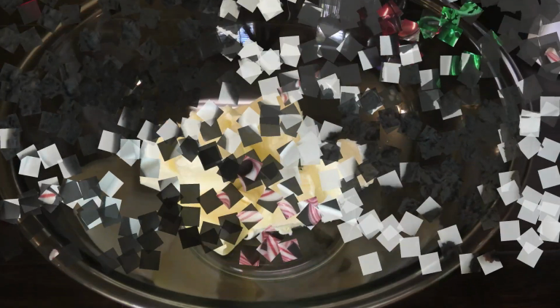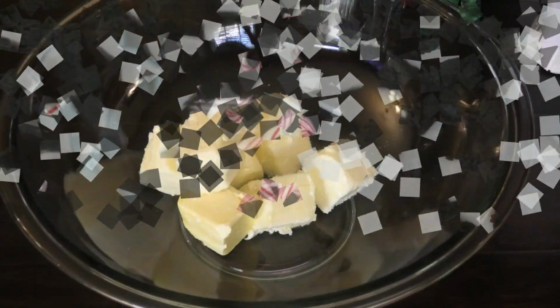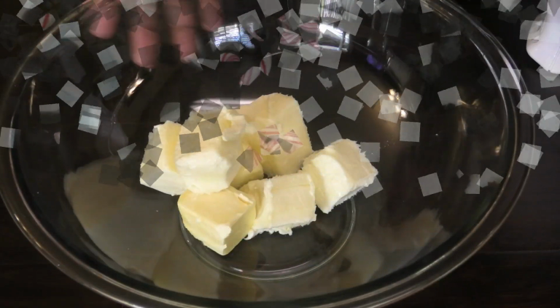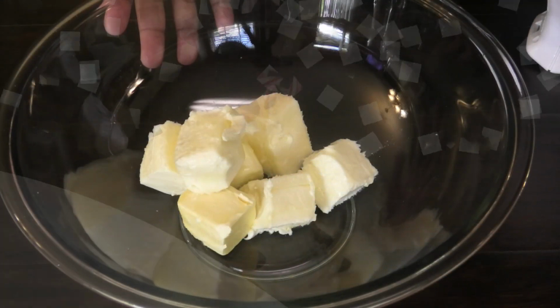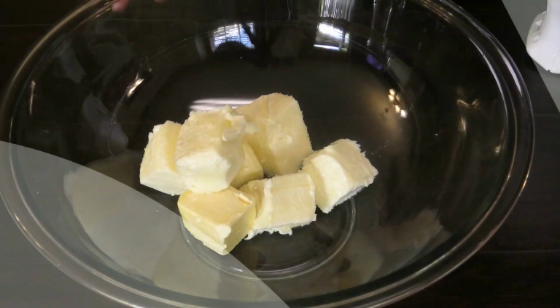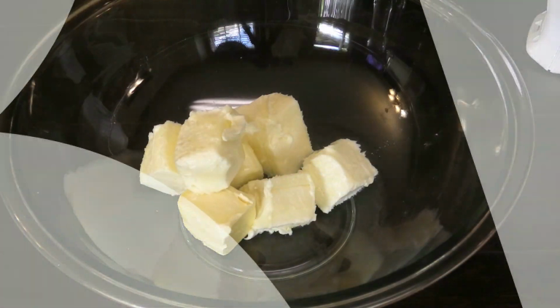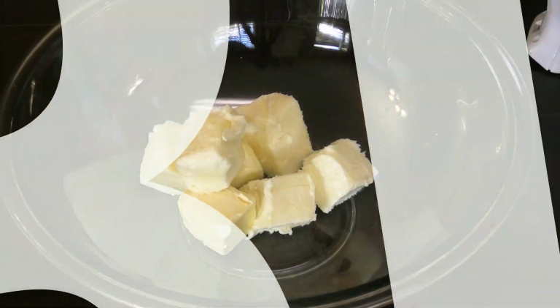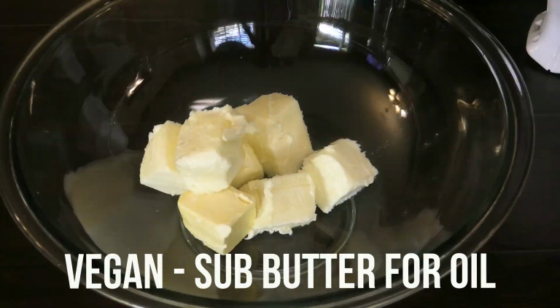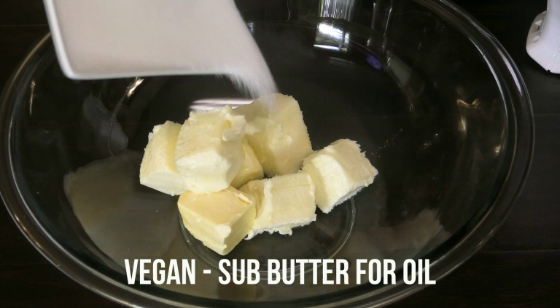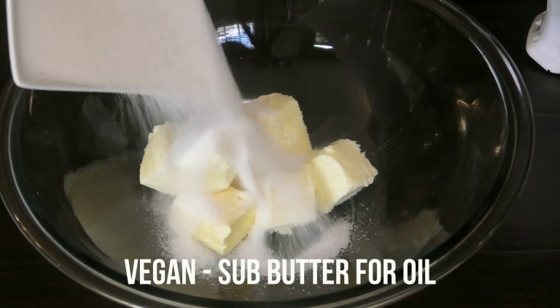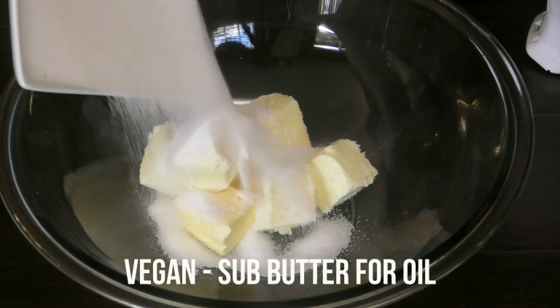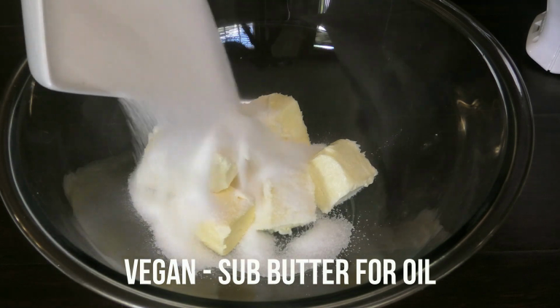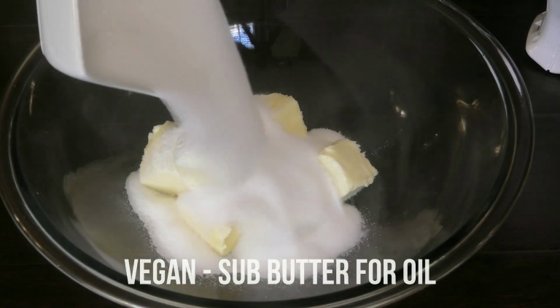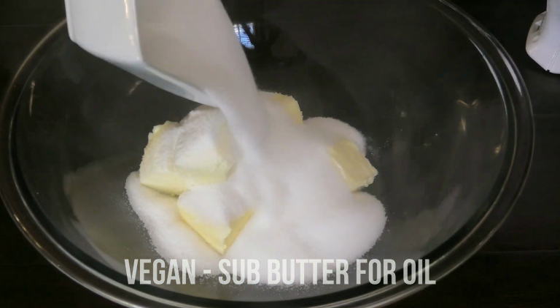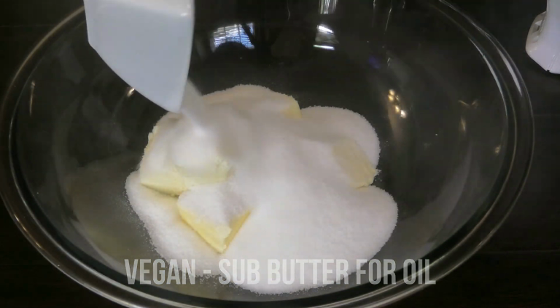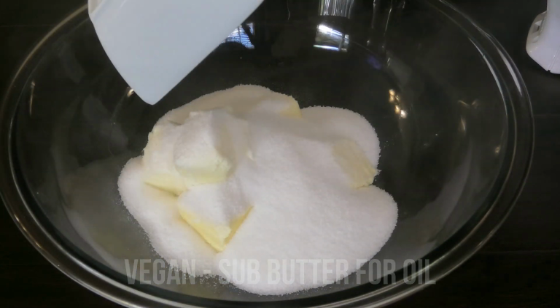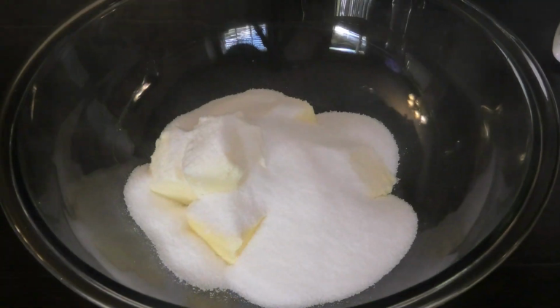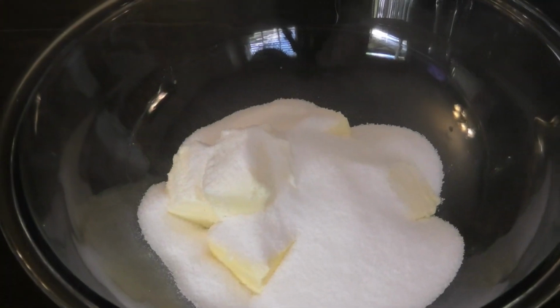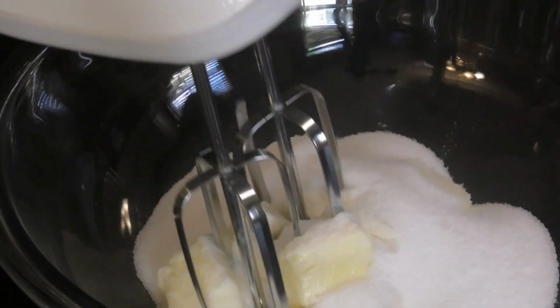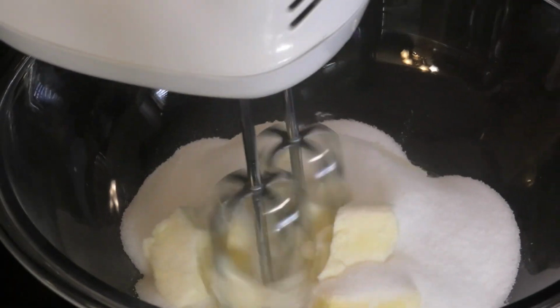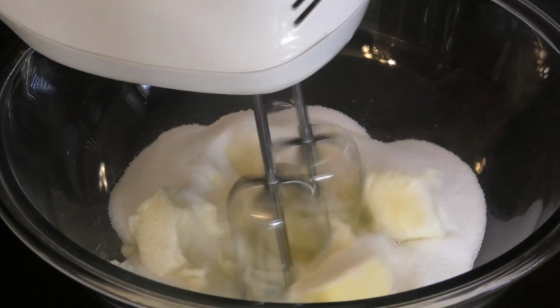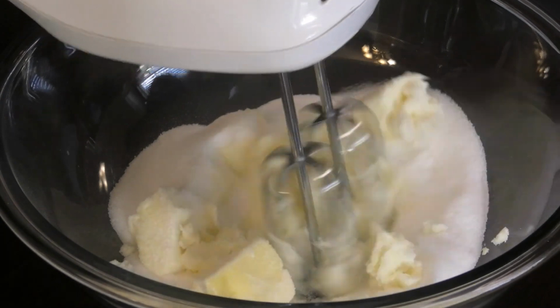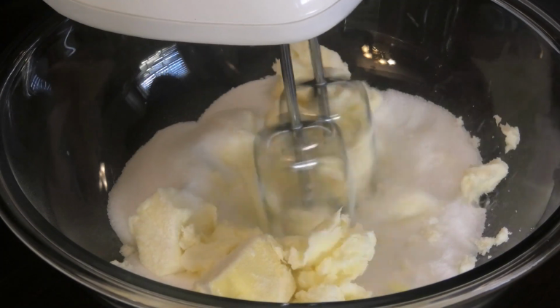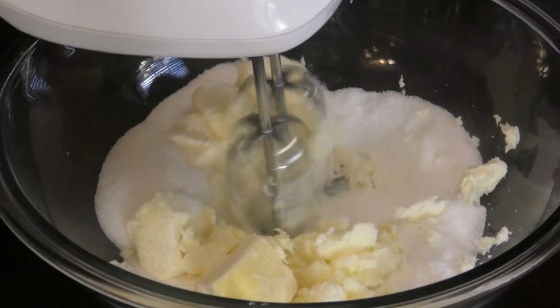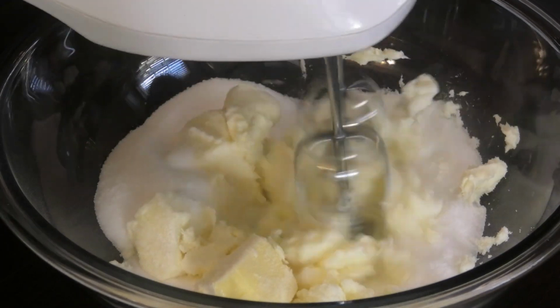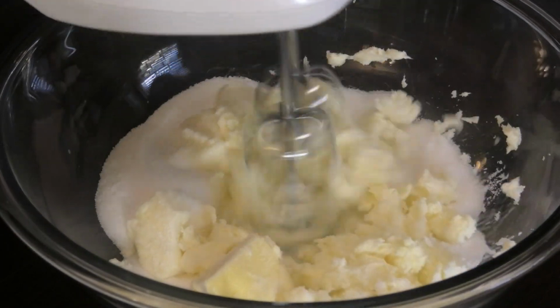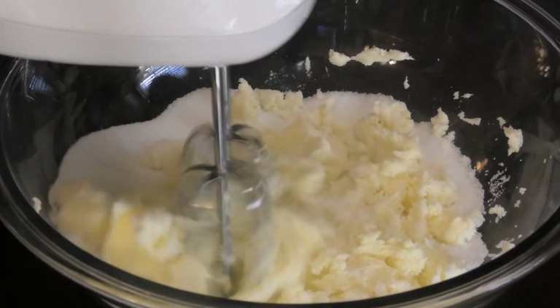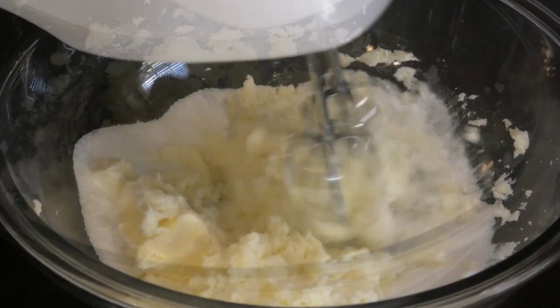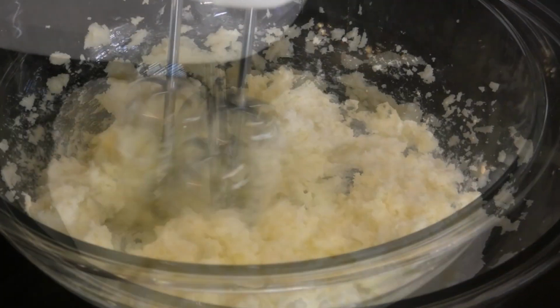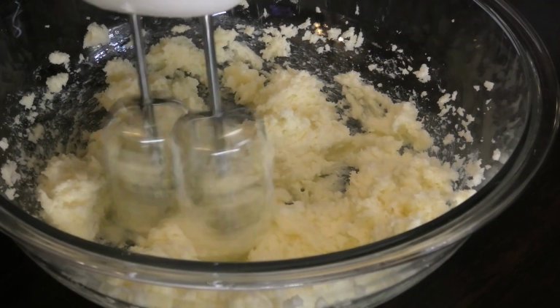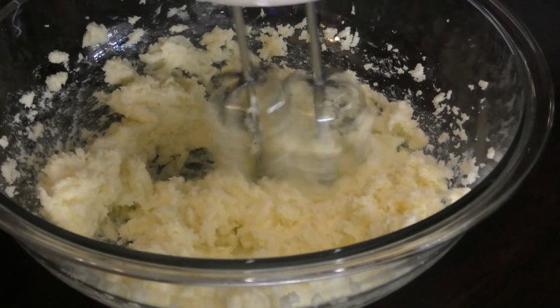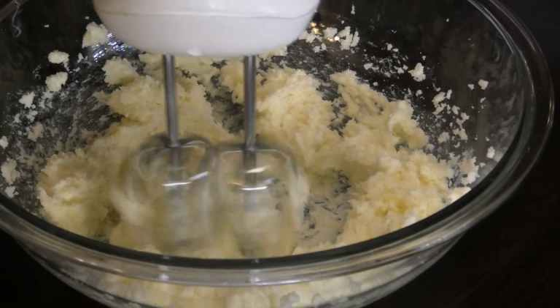In my bowl I have butter. My butter is at room temperature and I'm going in with some granulated sugar. If you wanted to use brown sugar for this, you can. Cream the butter and sugar until it's very light and fluffy.